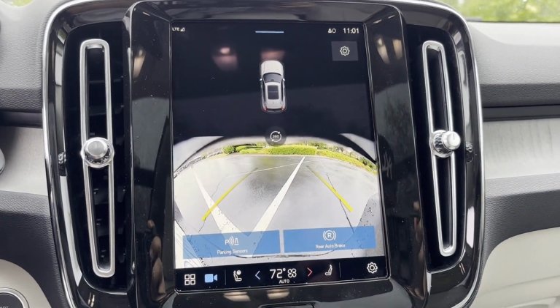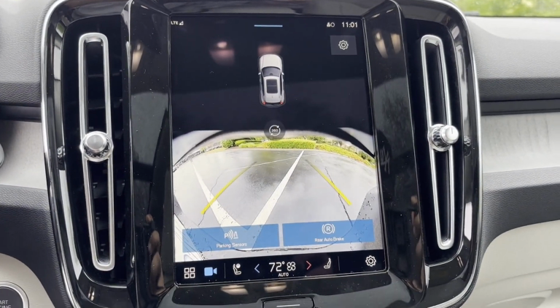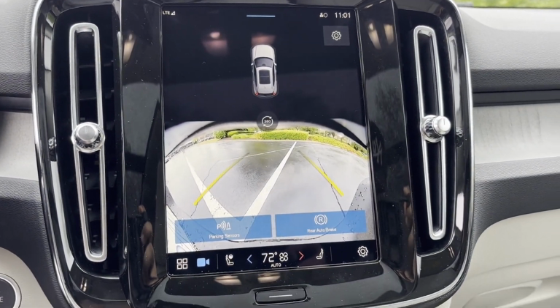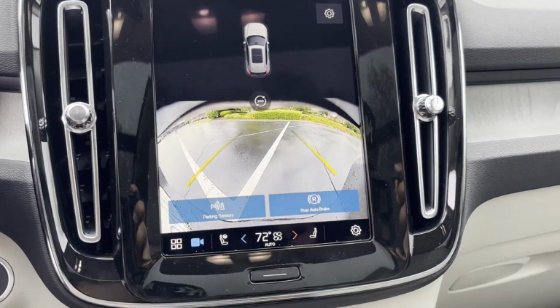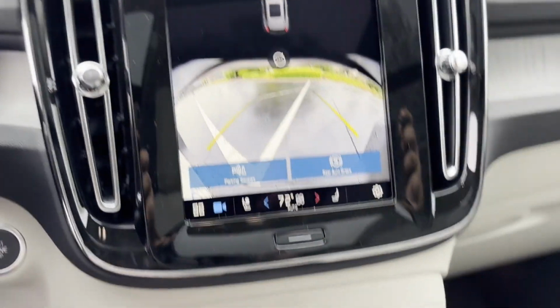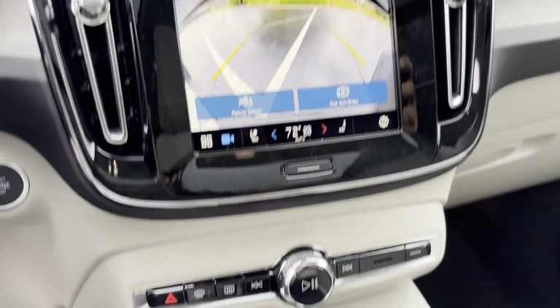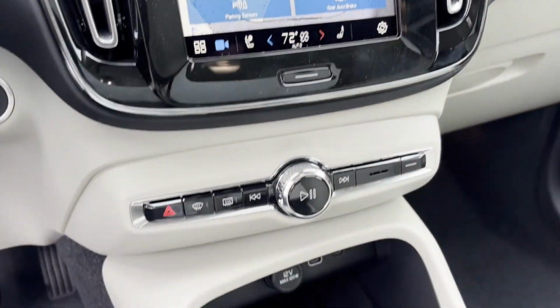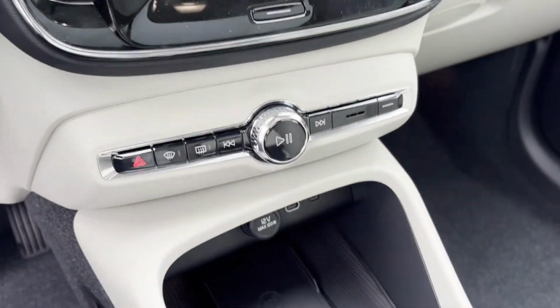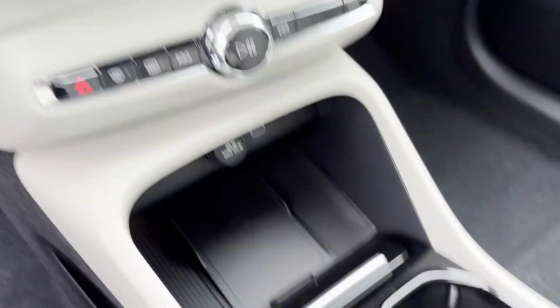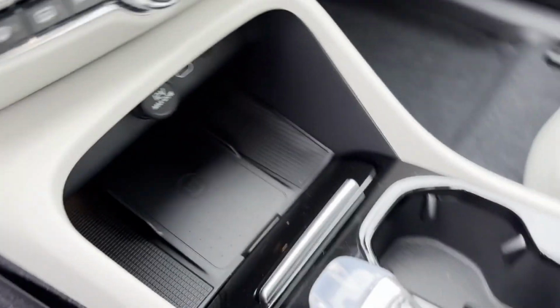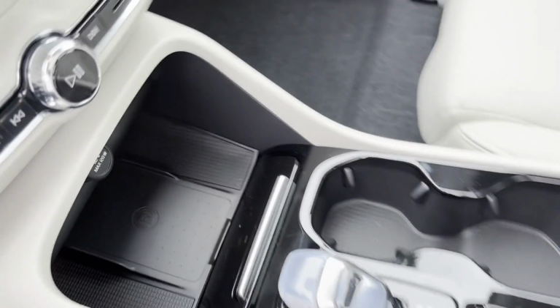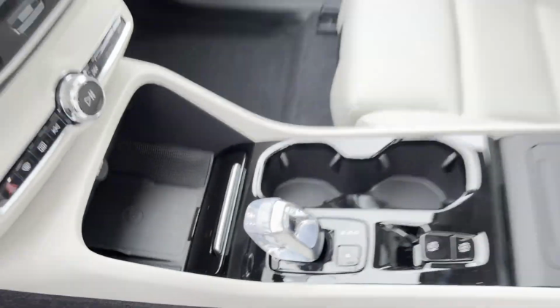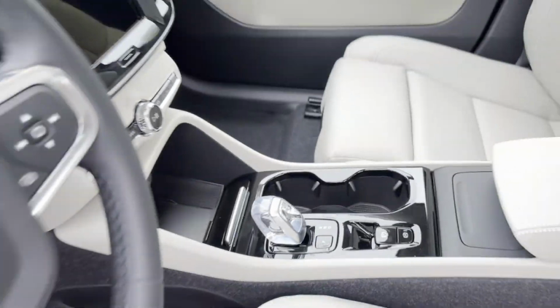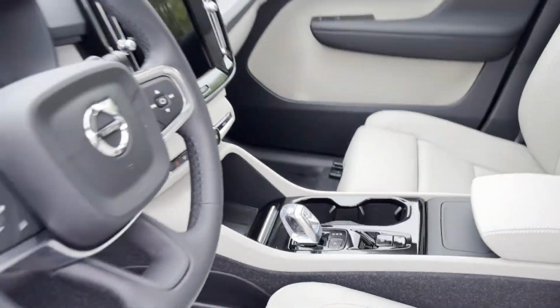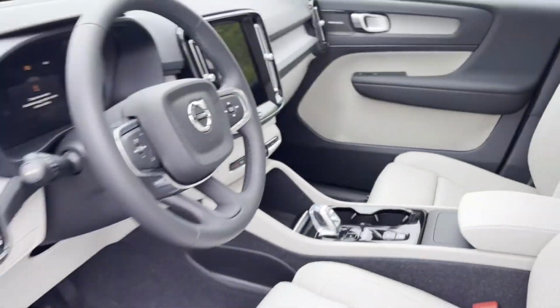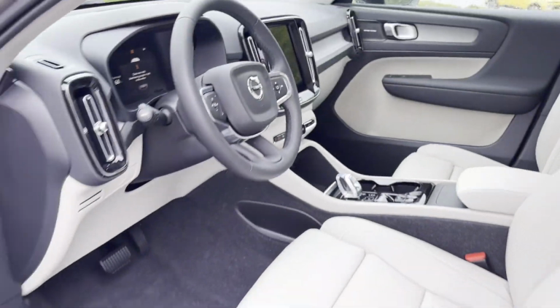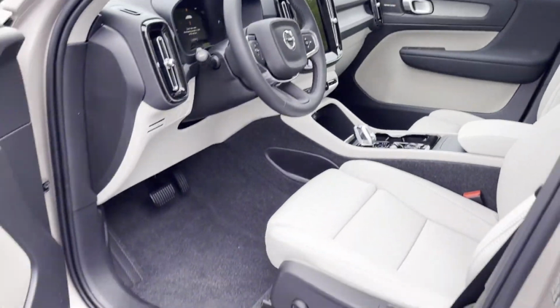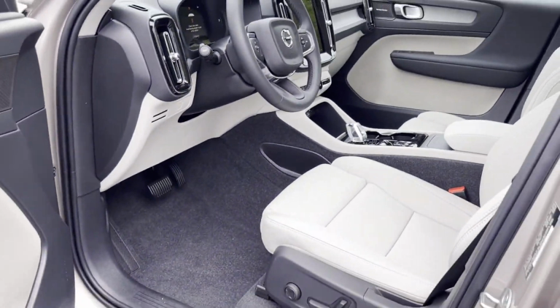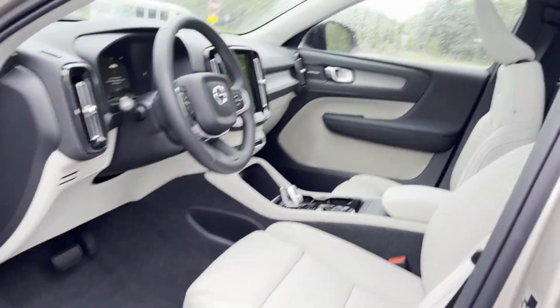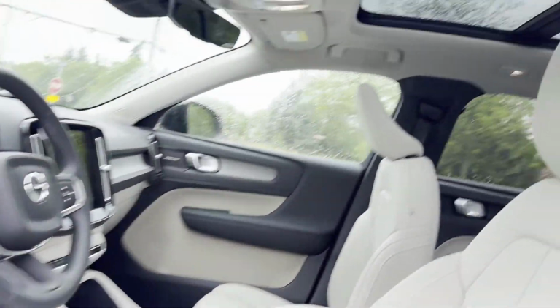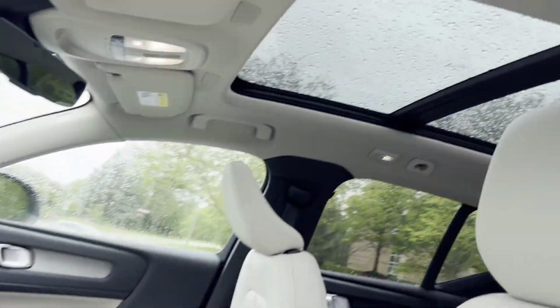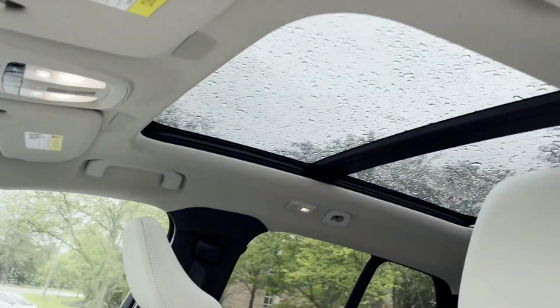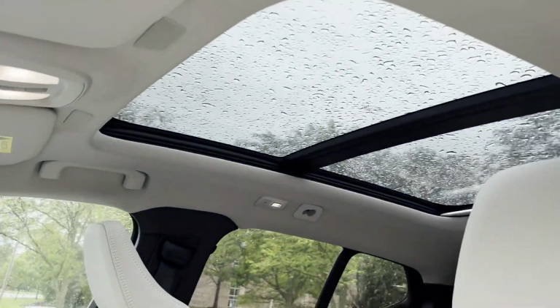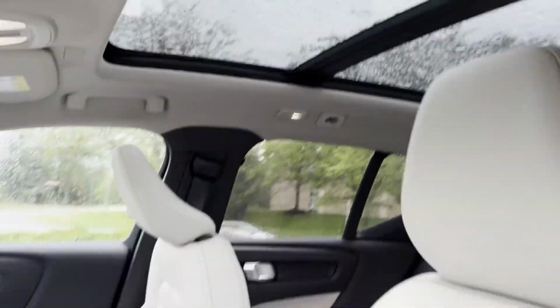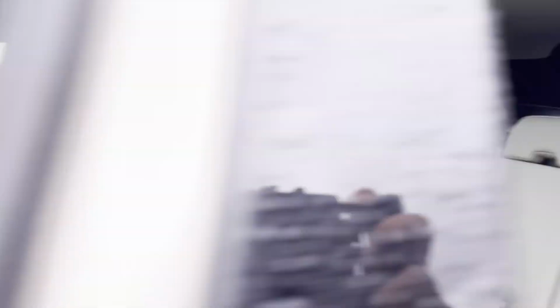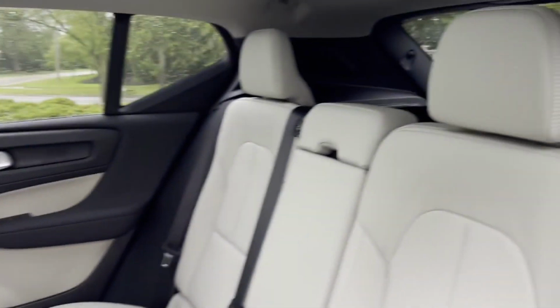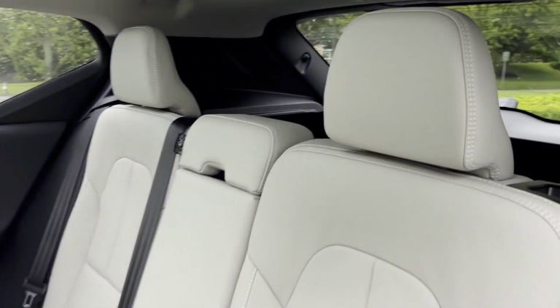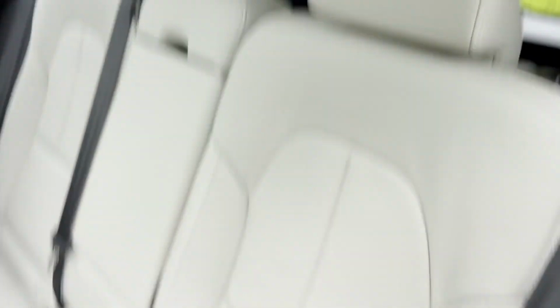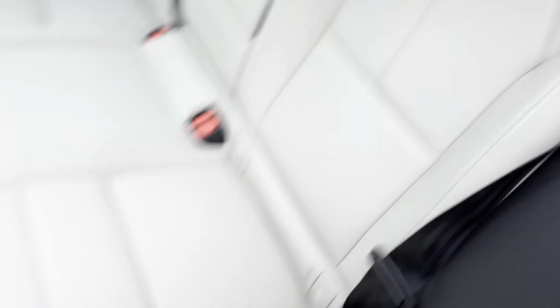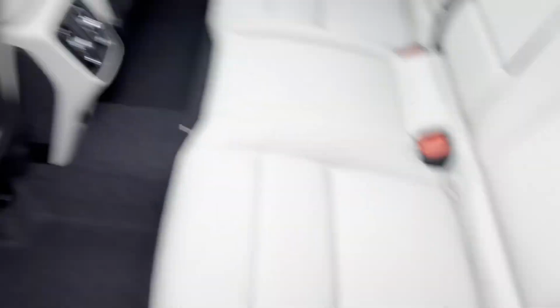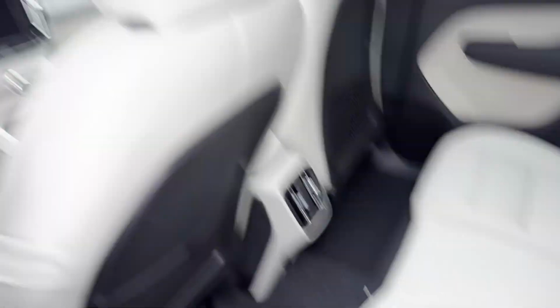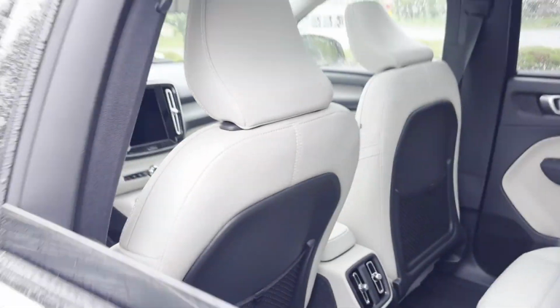All-Wheel Drive, Parking Aid Sensor, Heated Side View Mirrors, Panoramic Roof, Moon Roof. Take home the car of your dreams today.